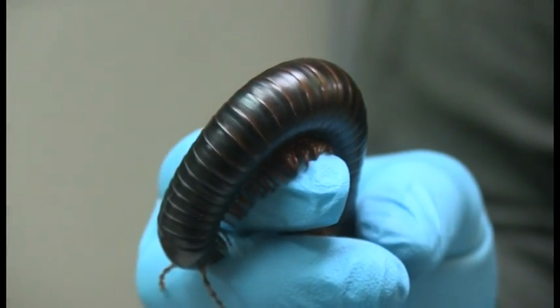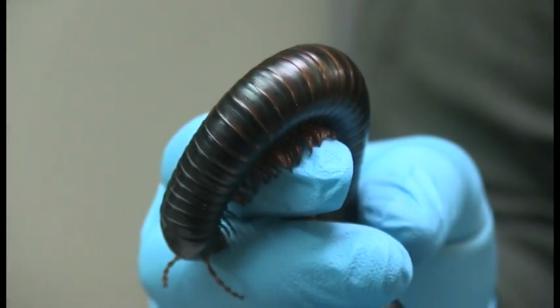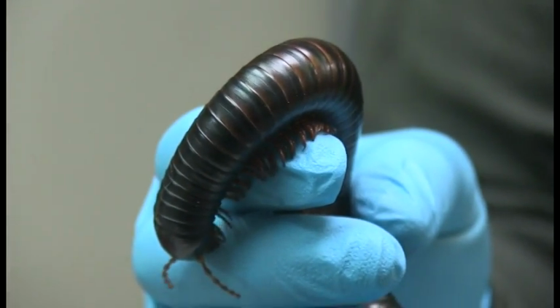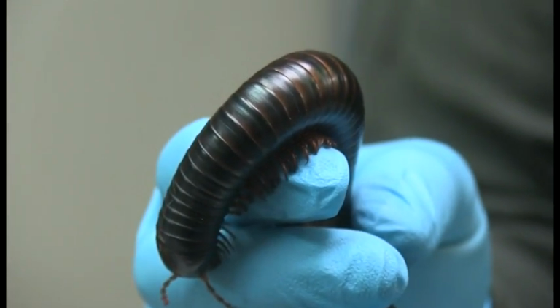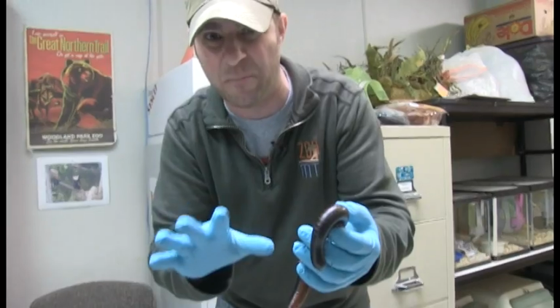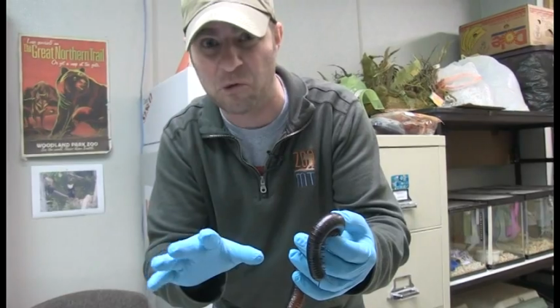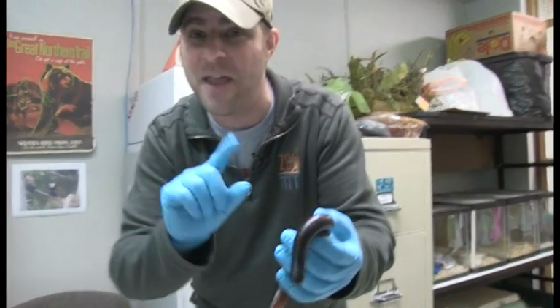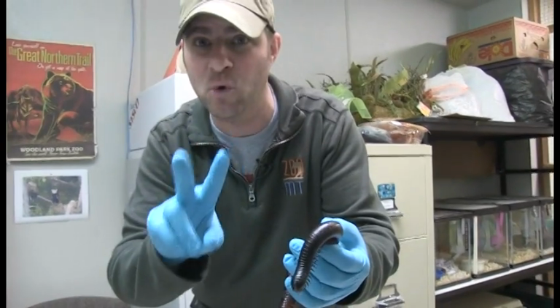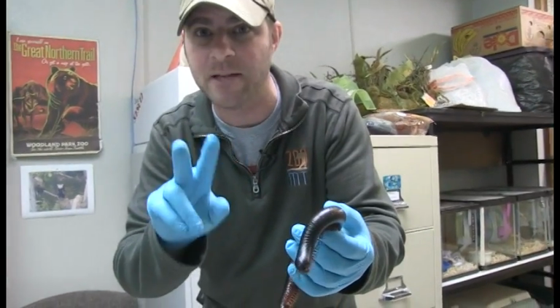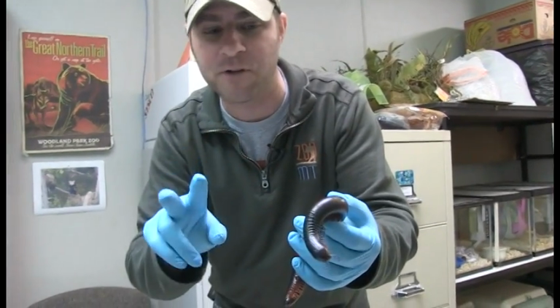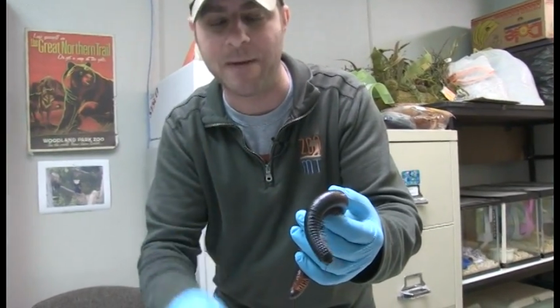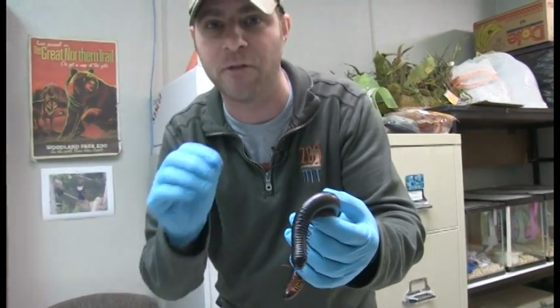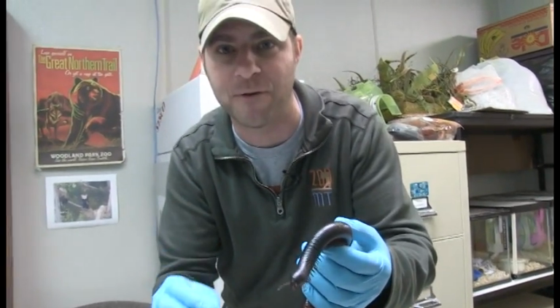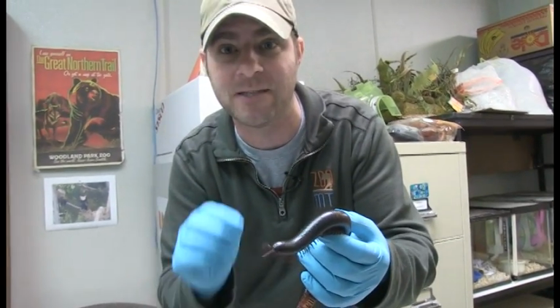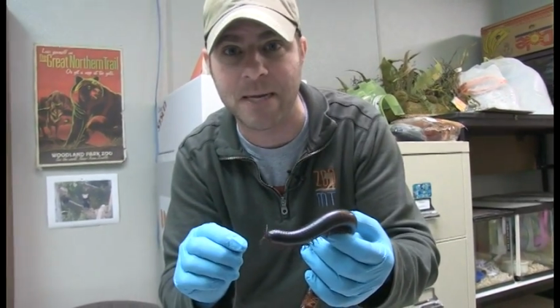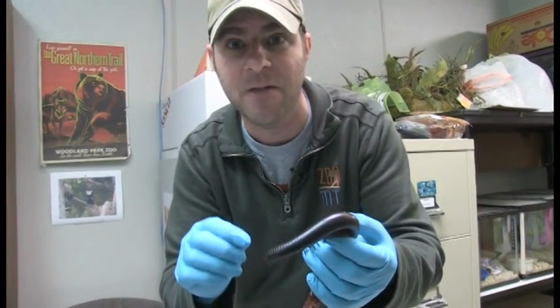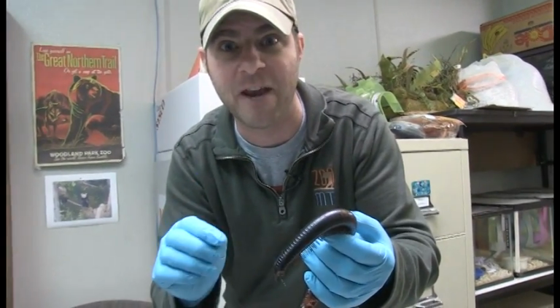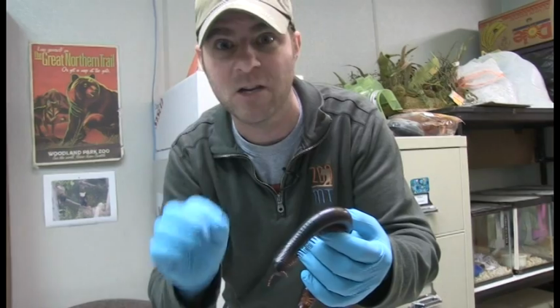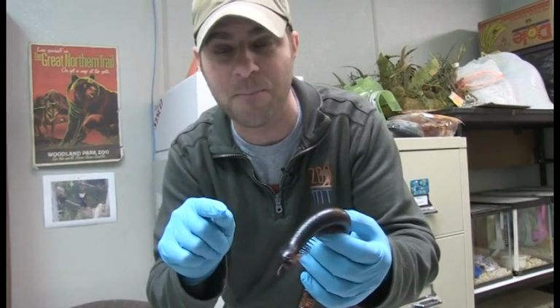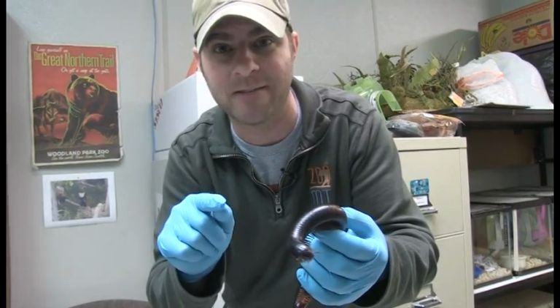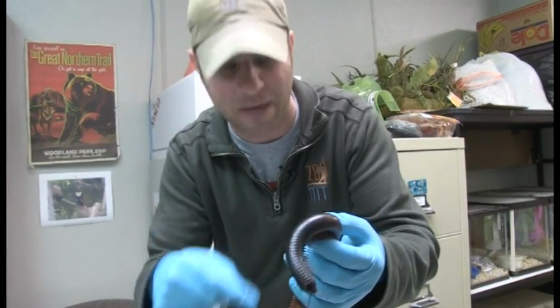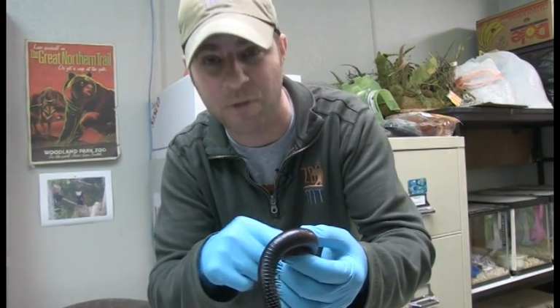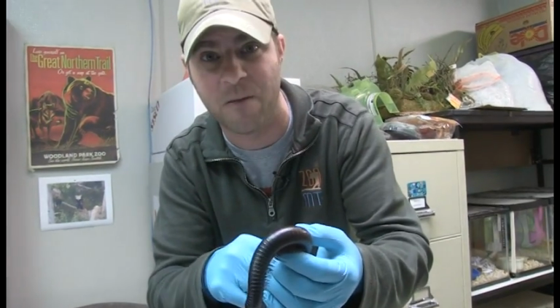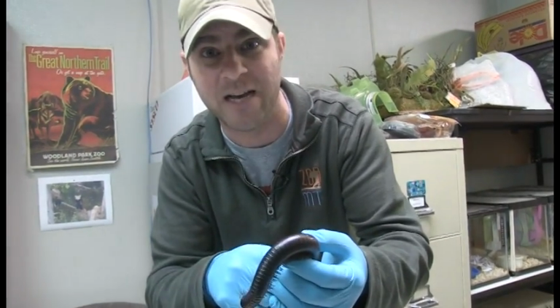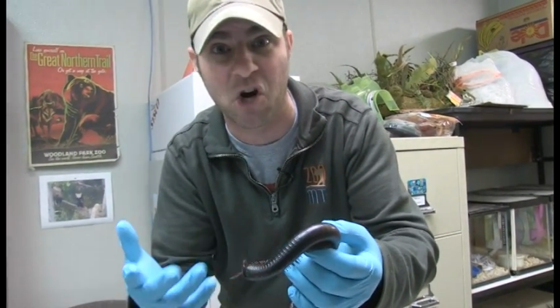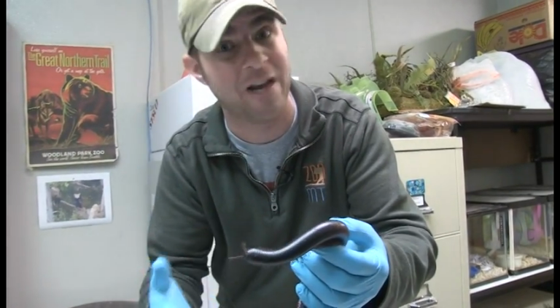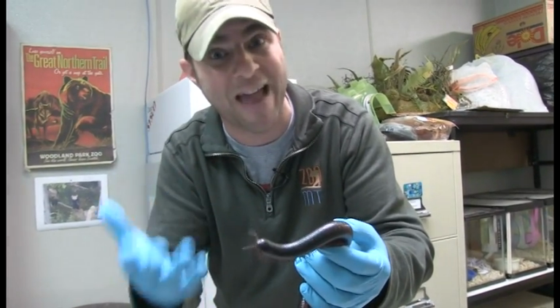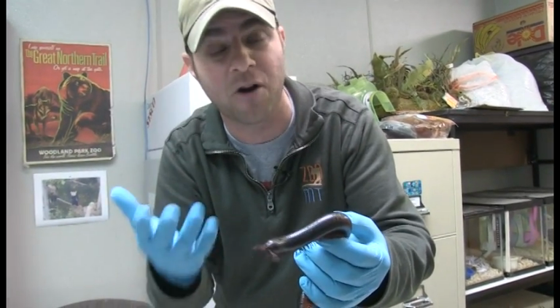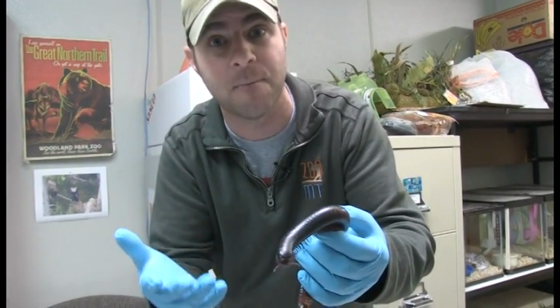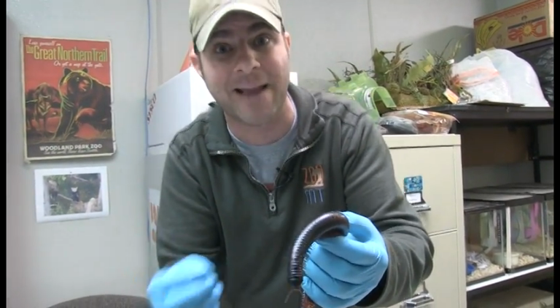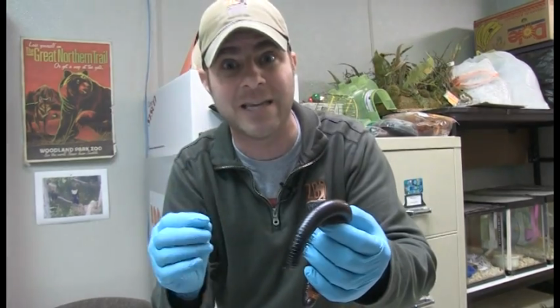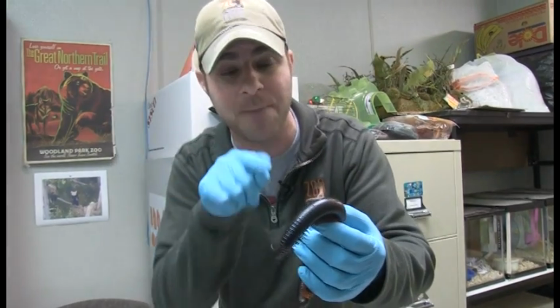Whereas a centipede — centipedes are a little bit grosser — they have two legs per segment. Now the other difference is centipedes are venomous. So if you get bit by a centipede, they're going to put some venom in you and it's going to hurt you. In fact, there are some centipedes that can actually kill people.